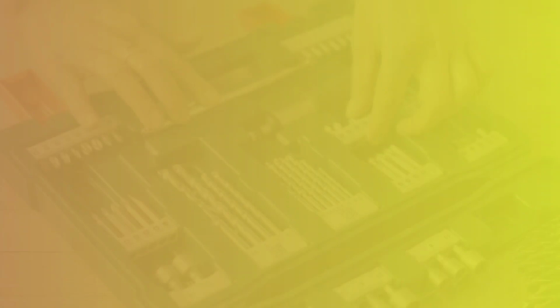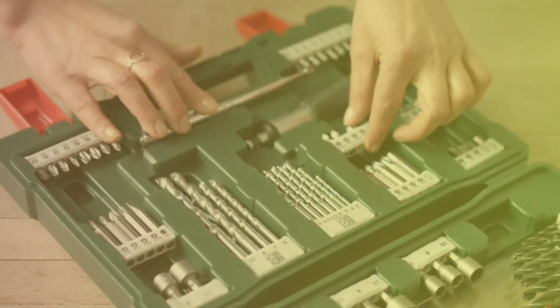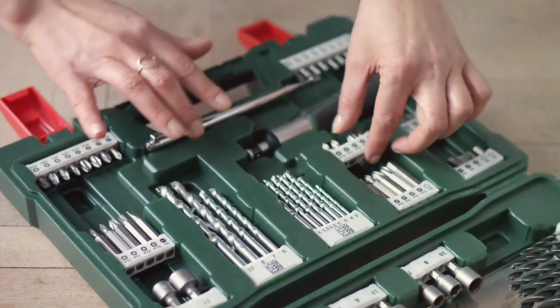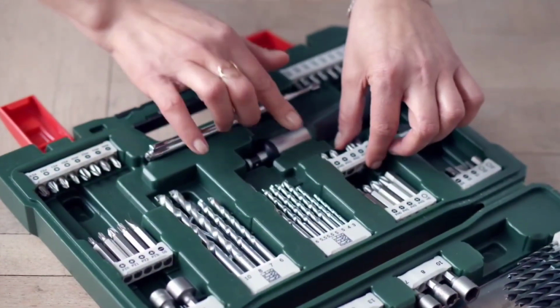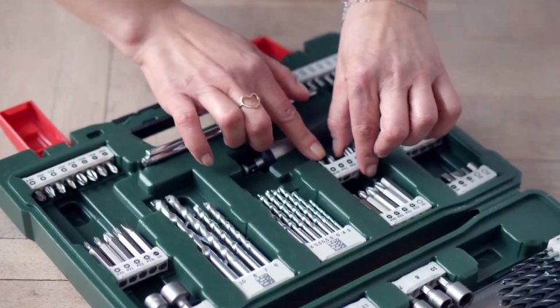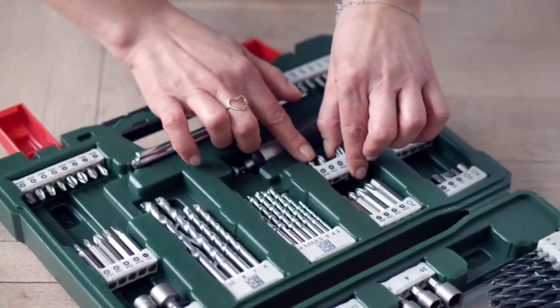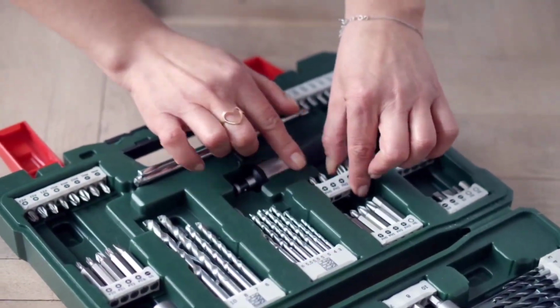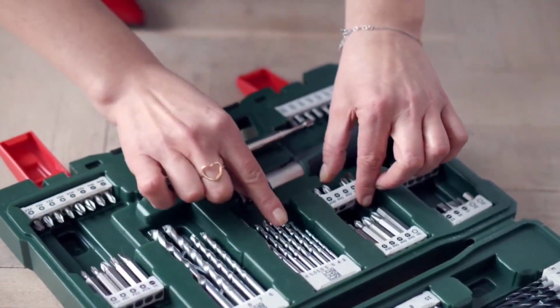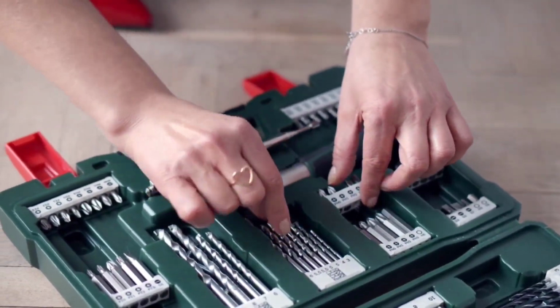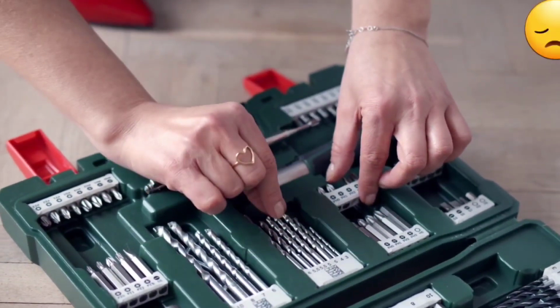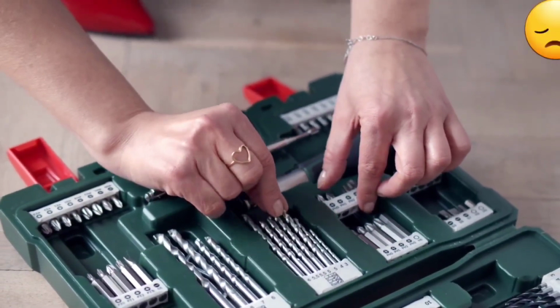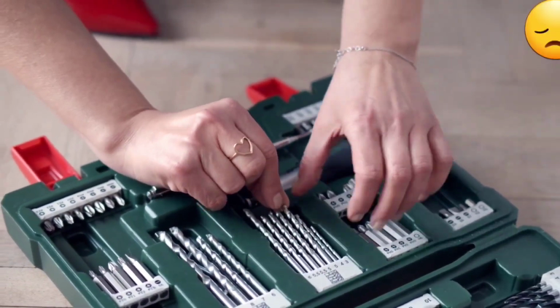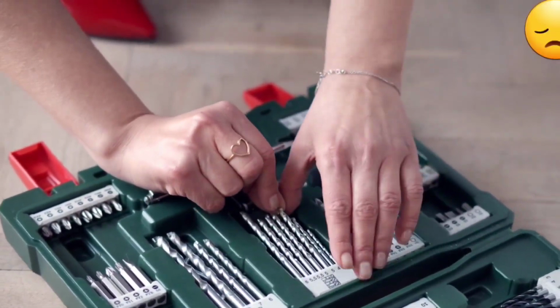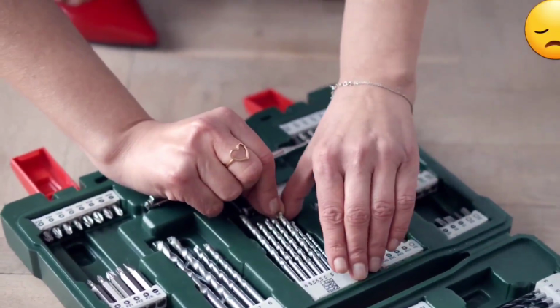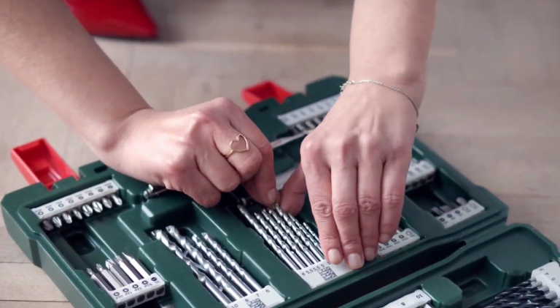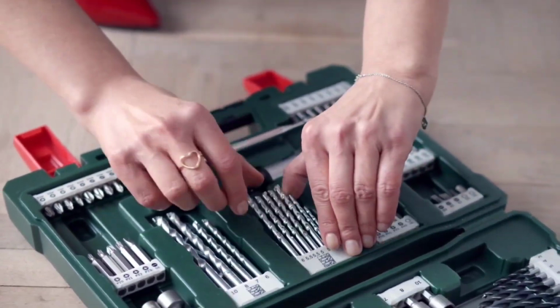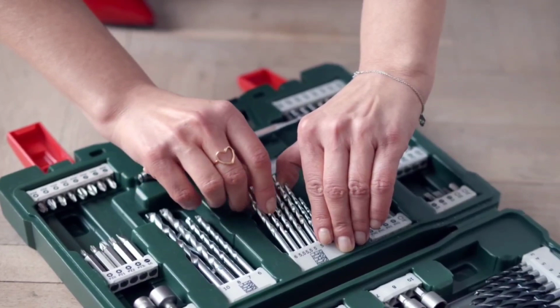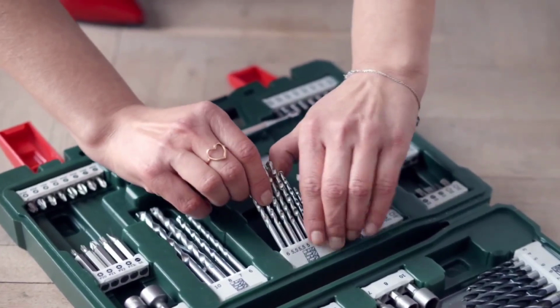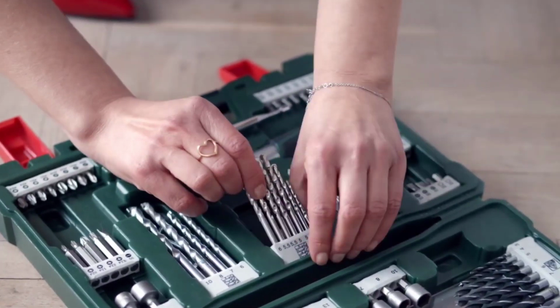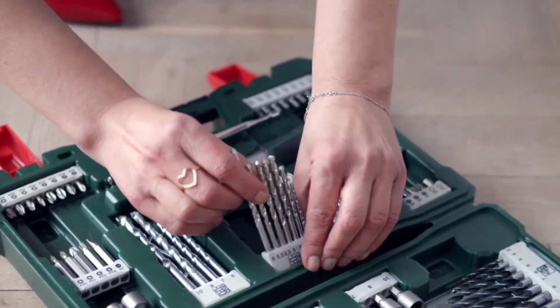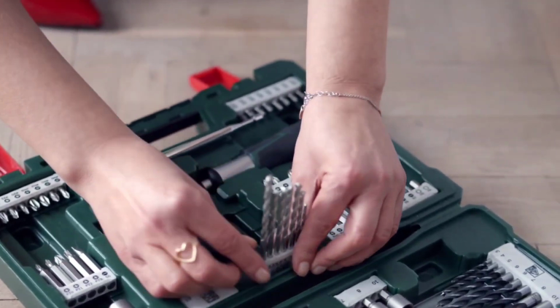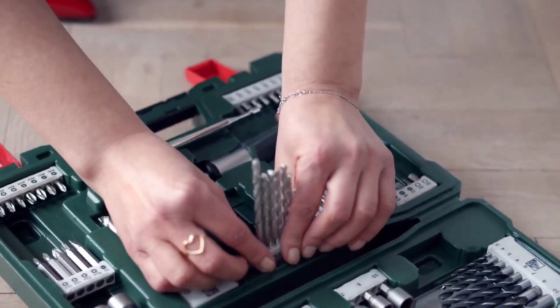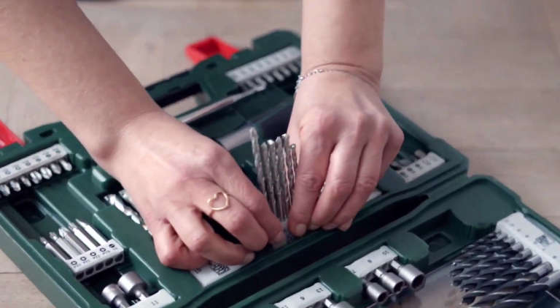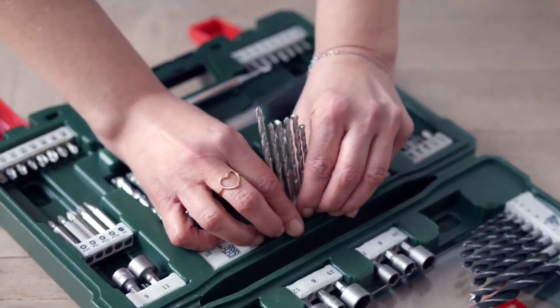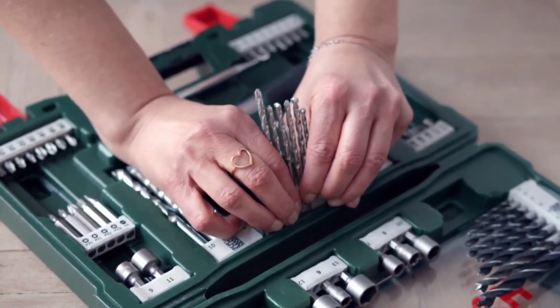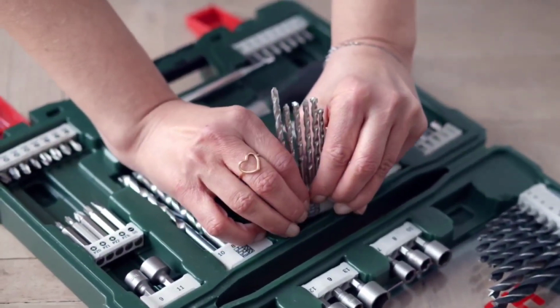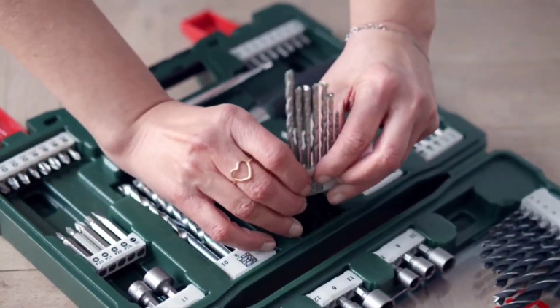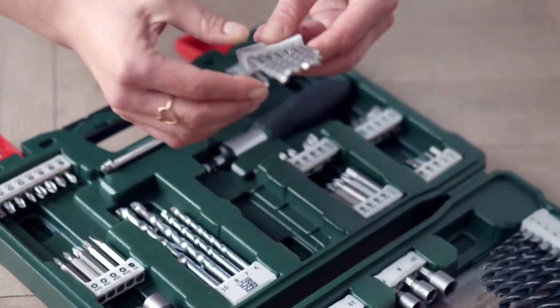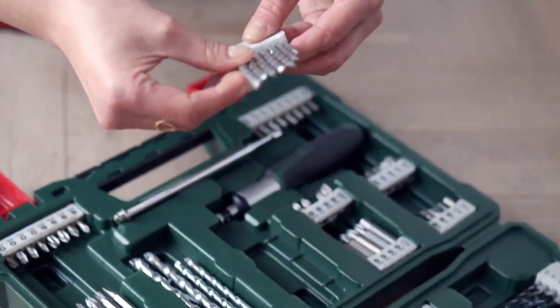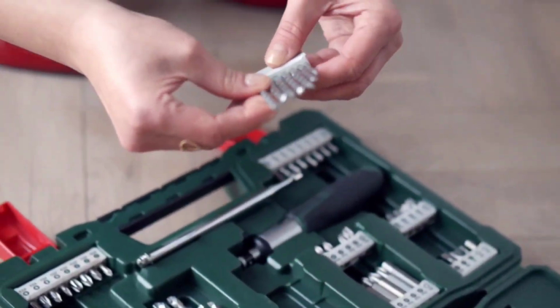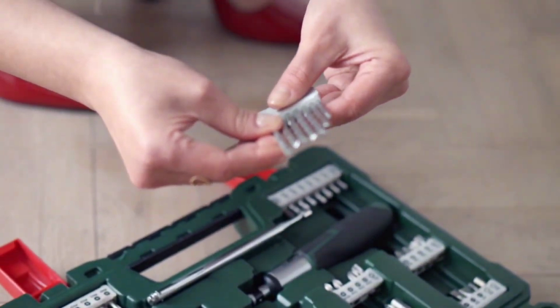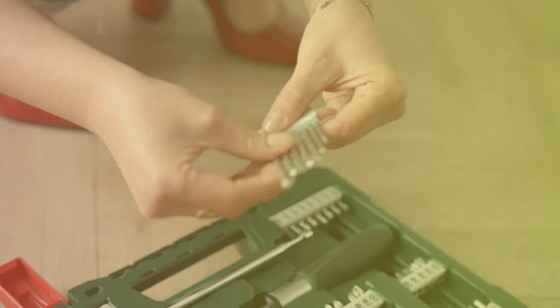When it comes to drilling, having the right bit for the job is crucial for getting the best results. In this video, we're going to show you how to tell if a drill bit is for metal or wood.